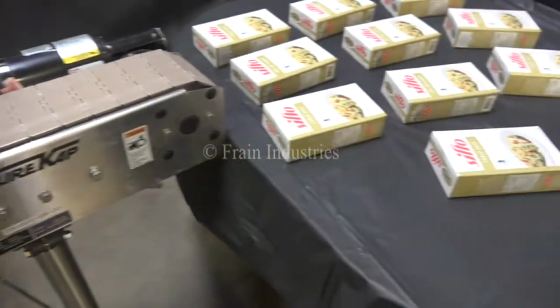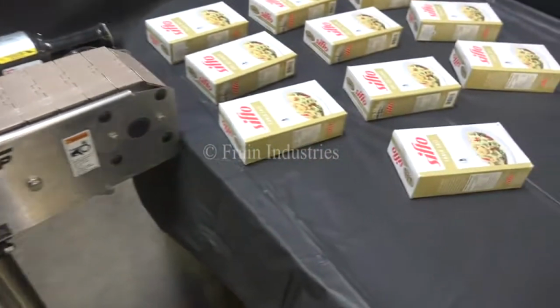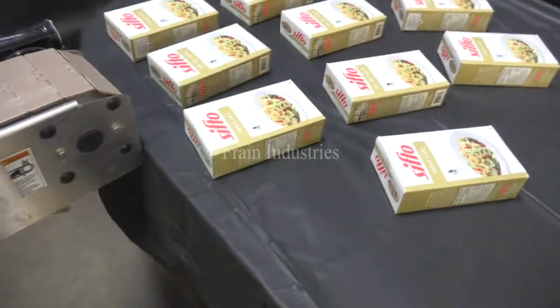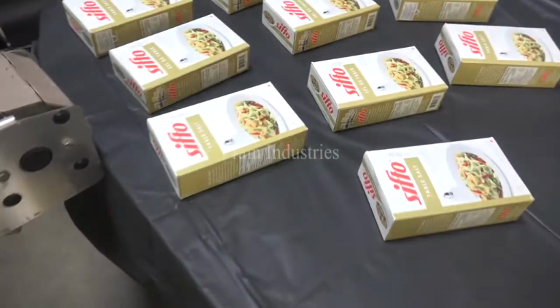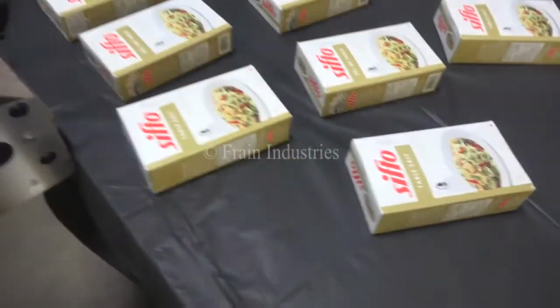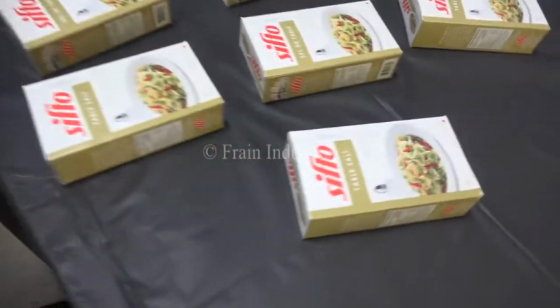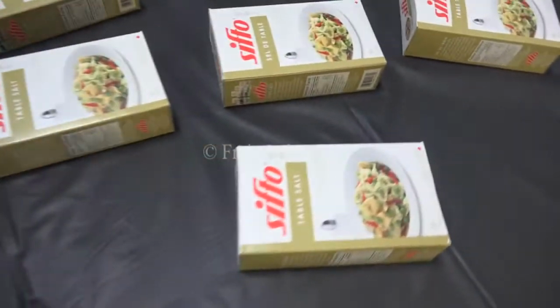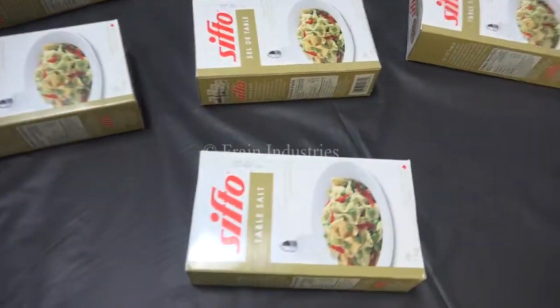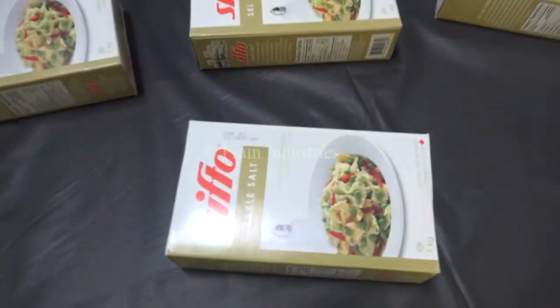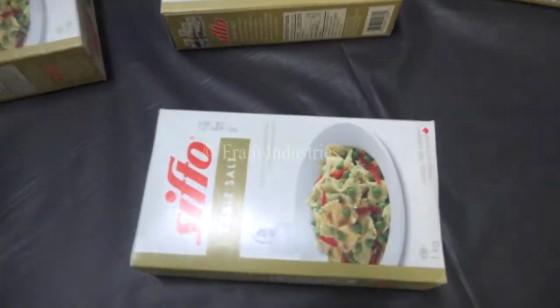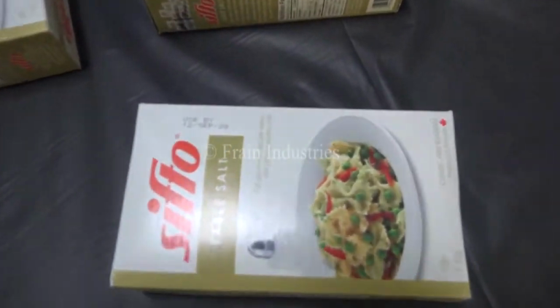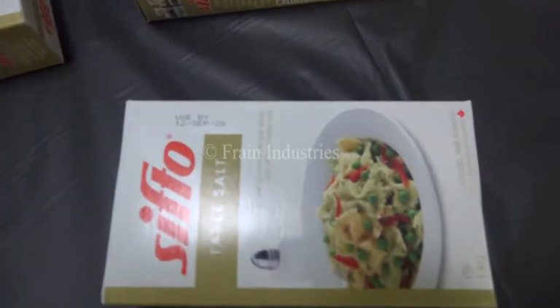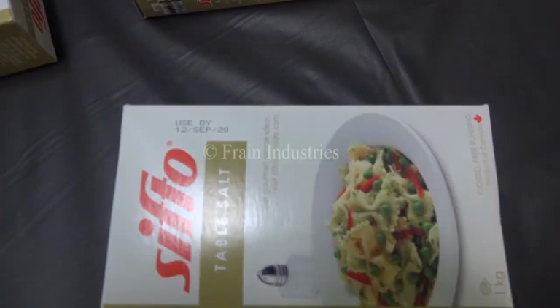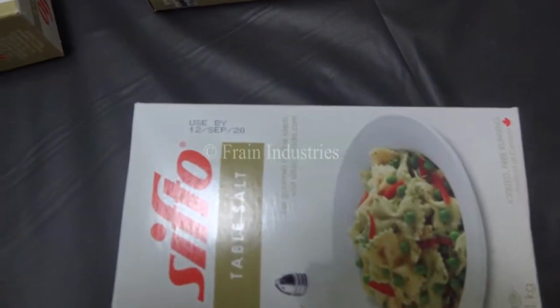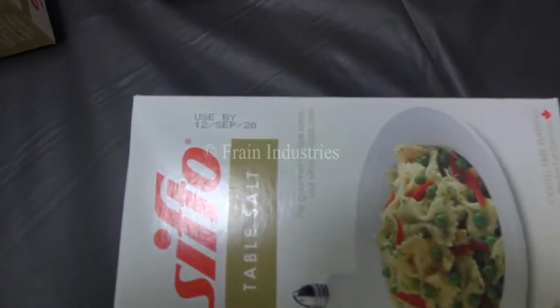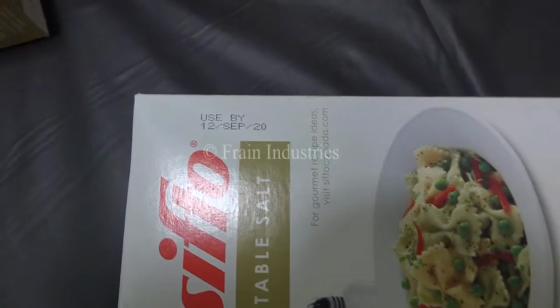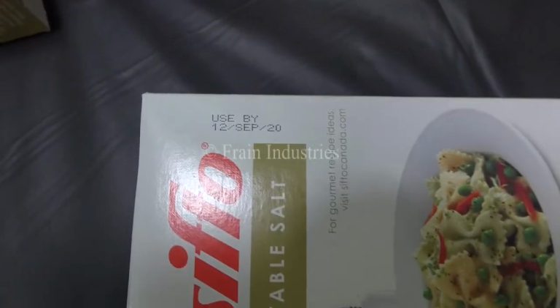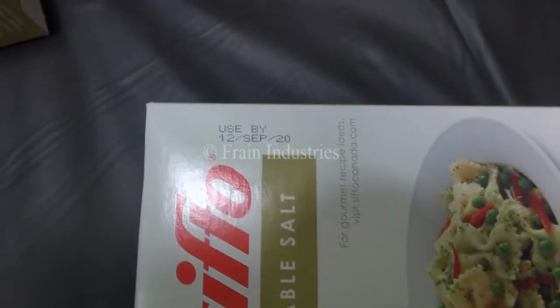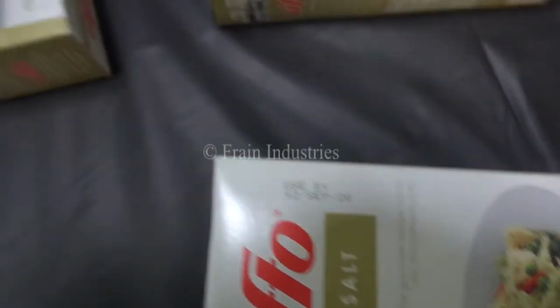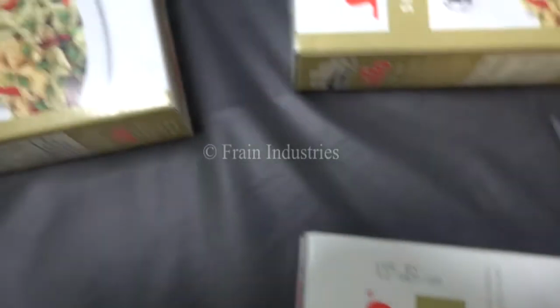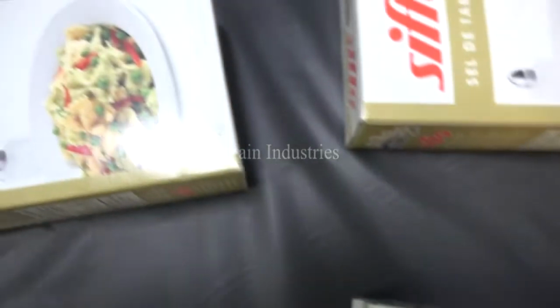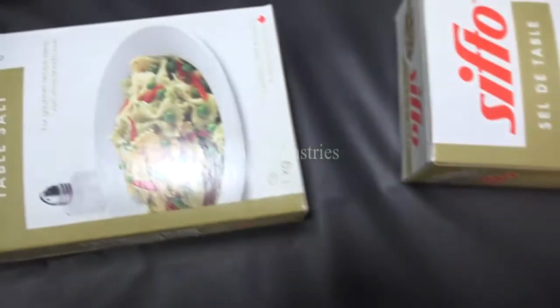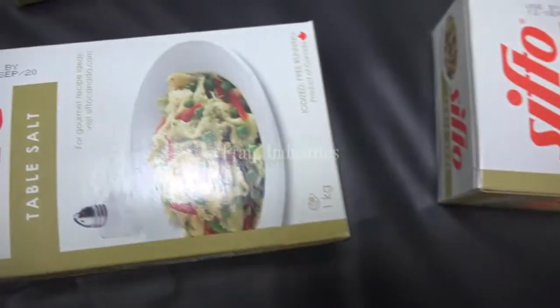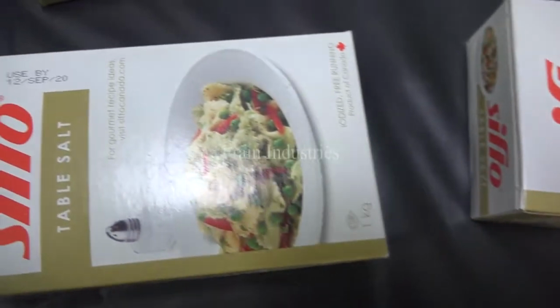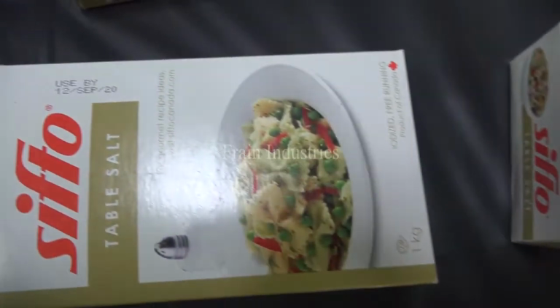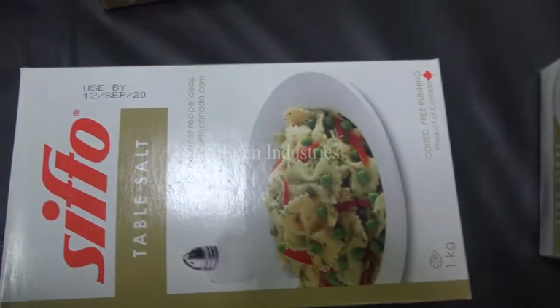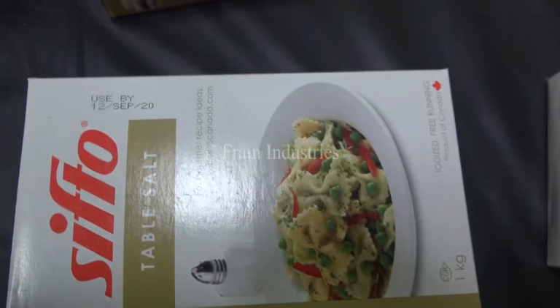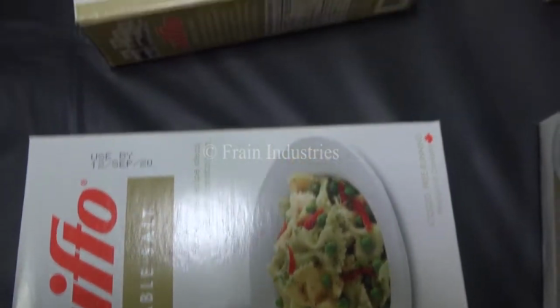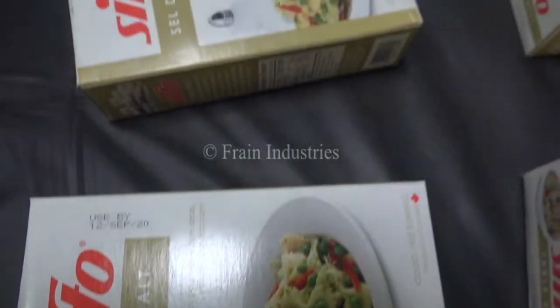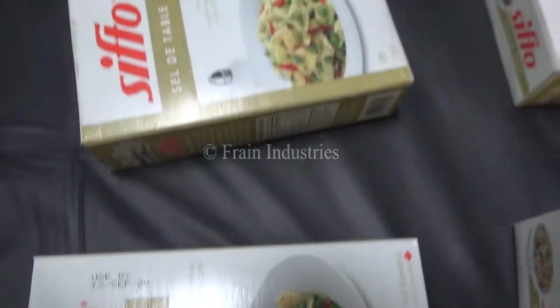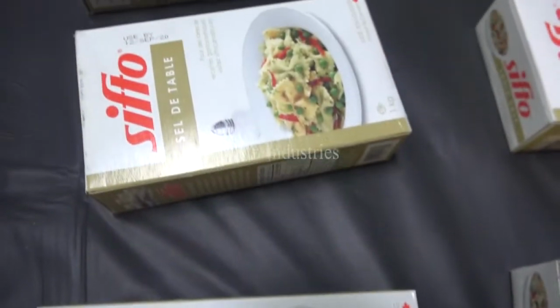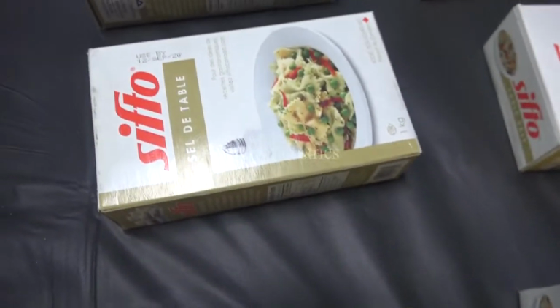I'm going to take a look at this carton. Thank you.